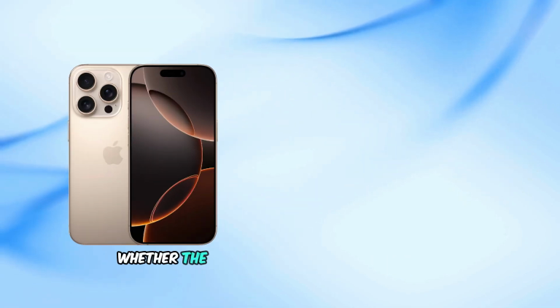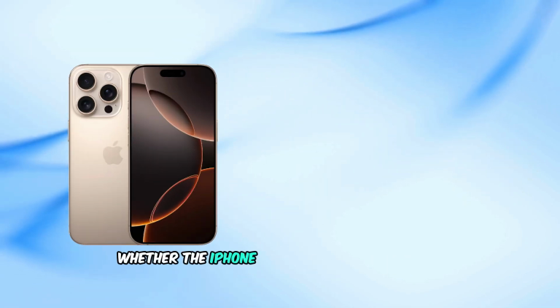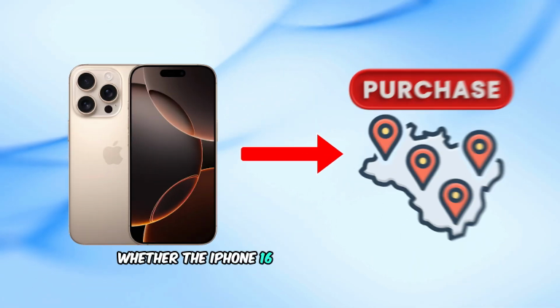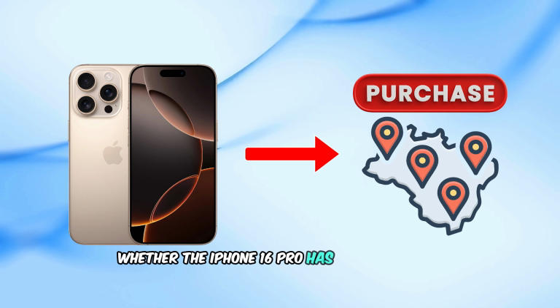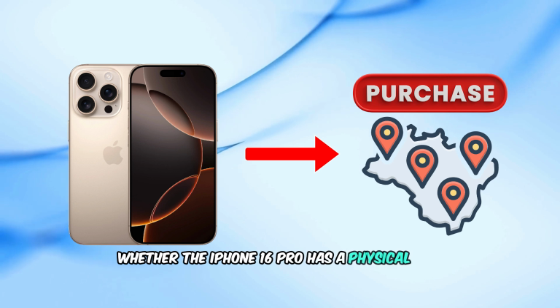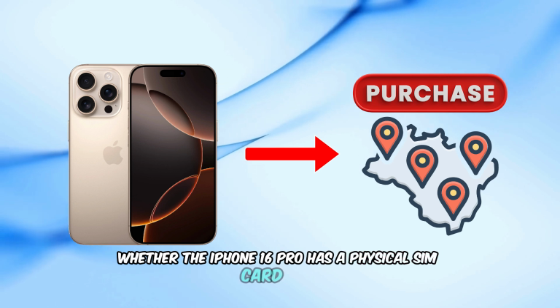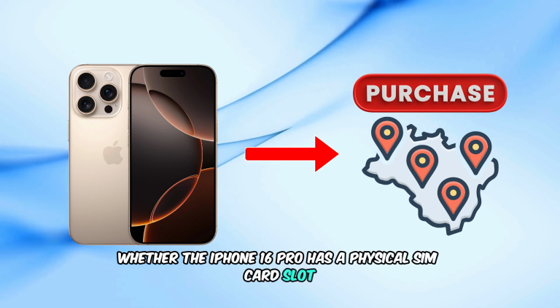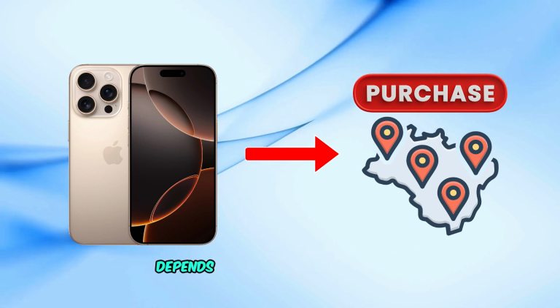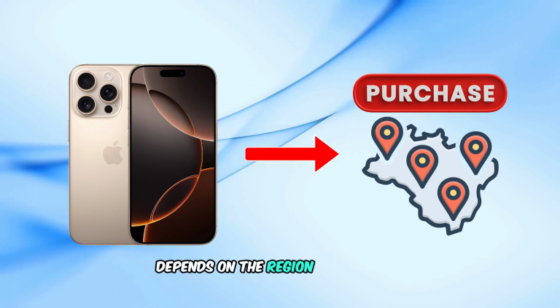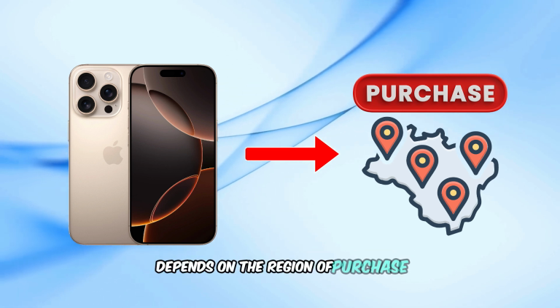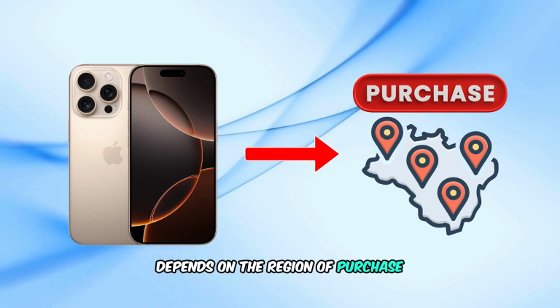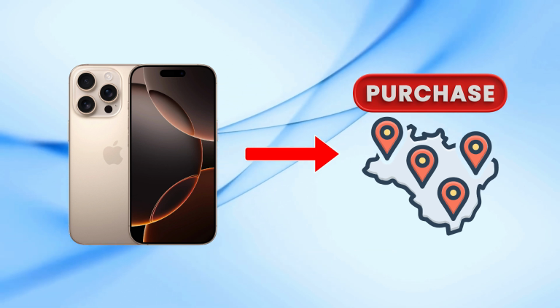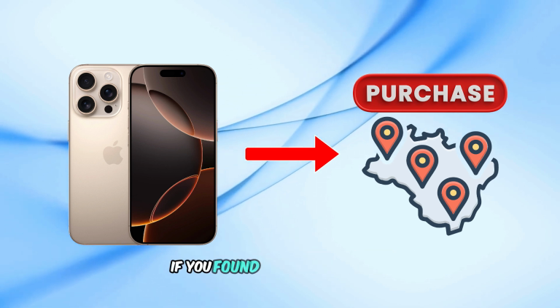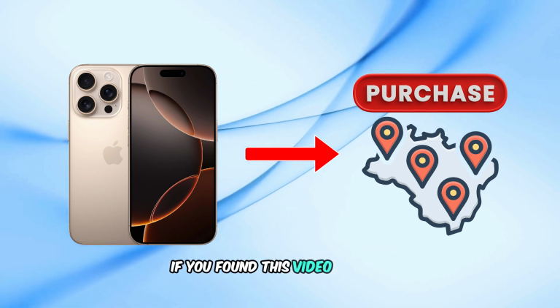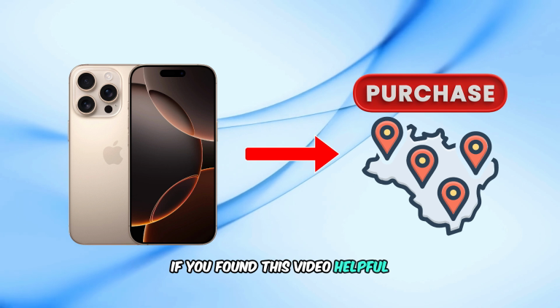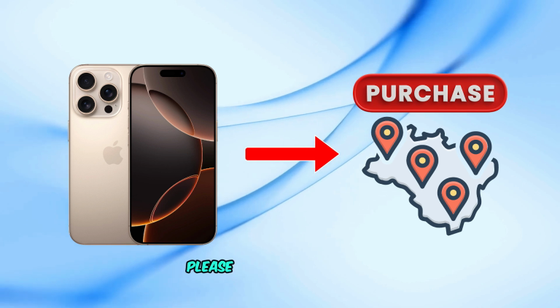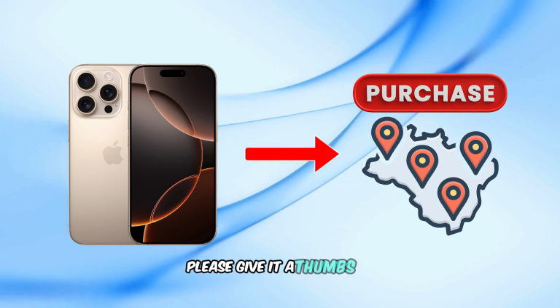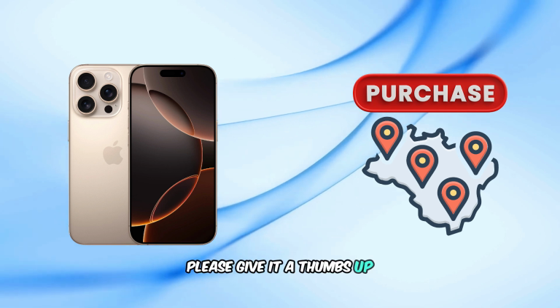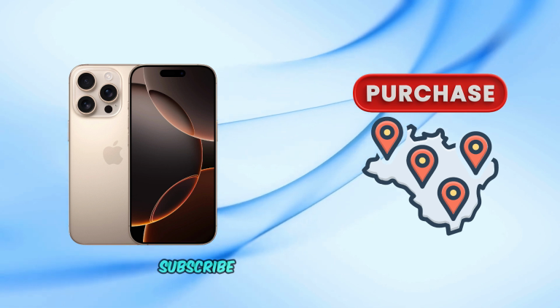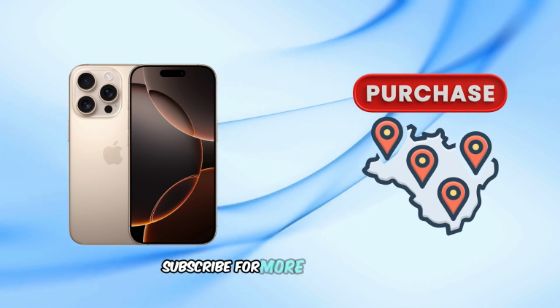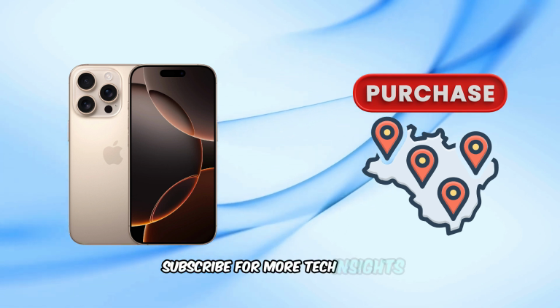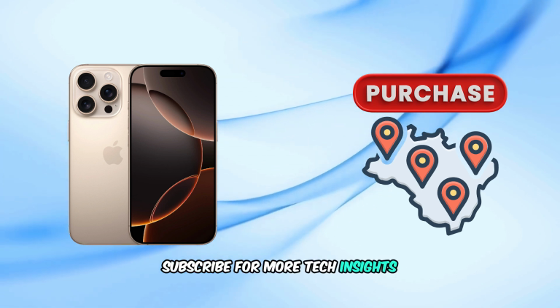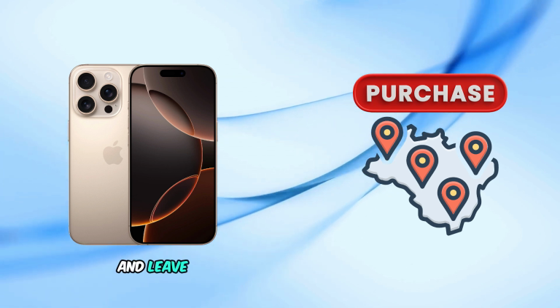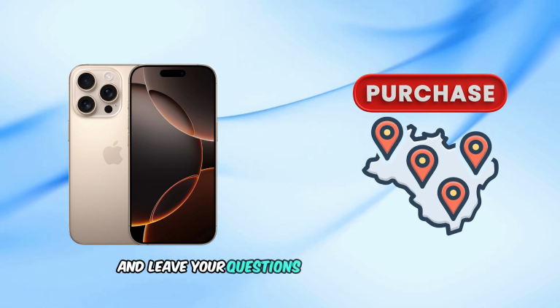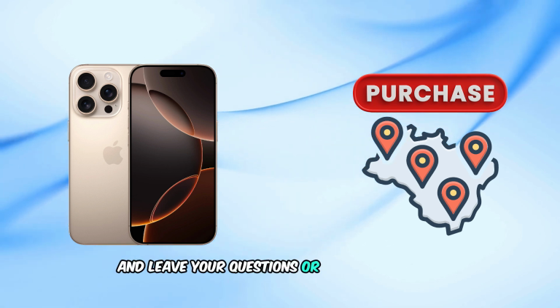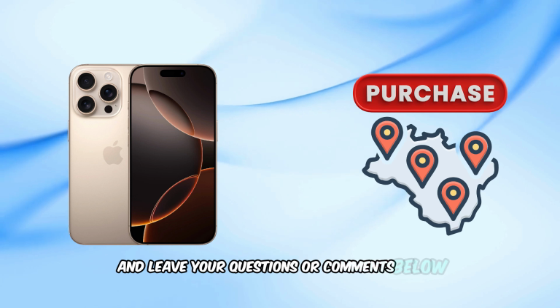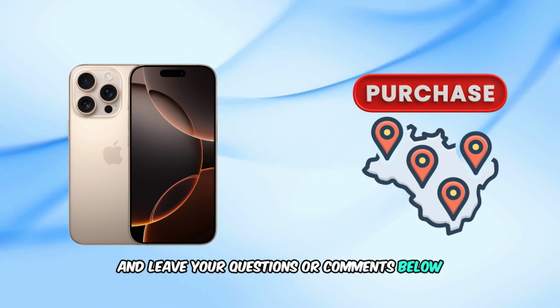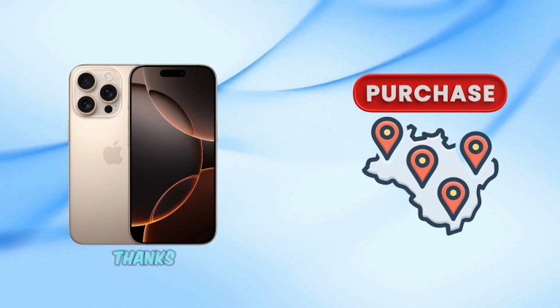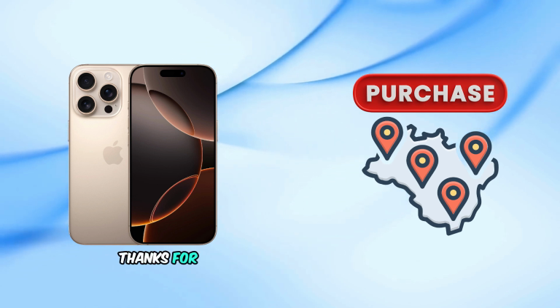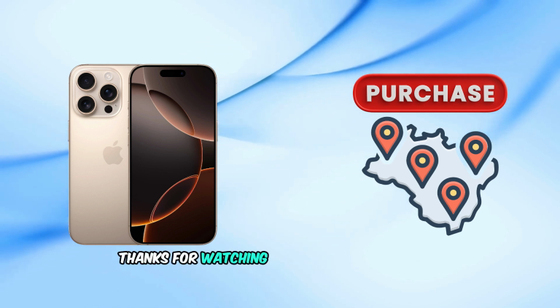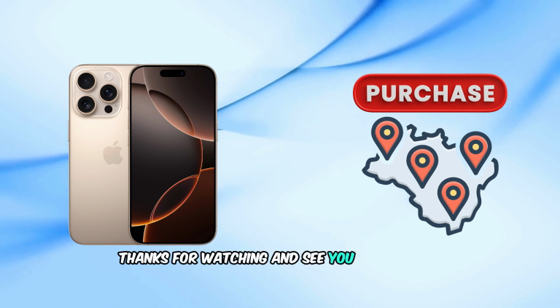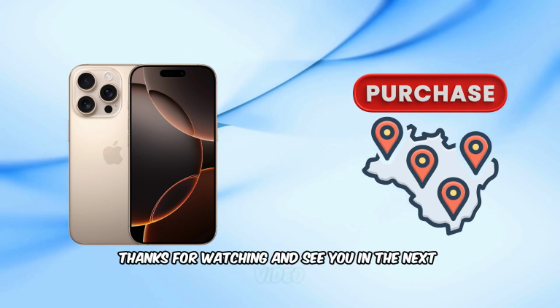In summary, whether the iPhone 16 Pro has a physical SIM card slot depends on the region of purchase. If you found this video helpful, please give it a thumbs up, subscribe for more tech insights, and leave your questions or comments below. Thanks for watching, and see you in the next video.